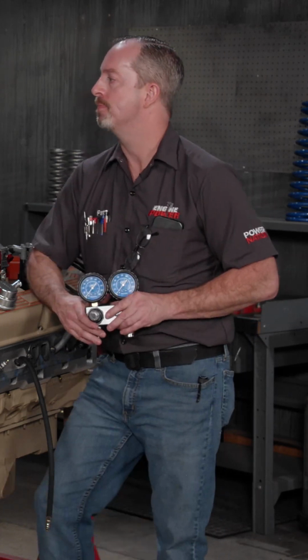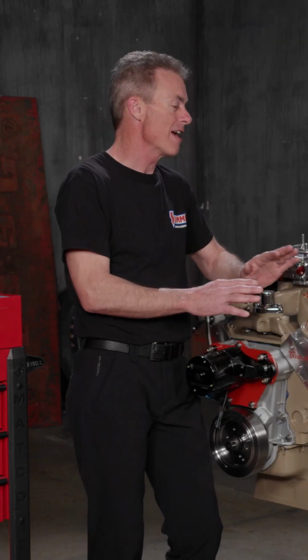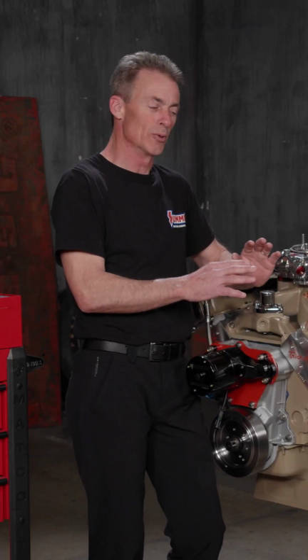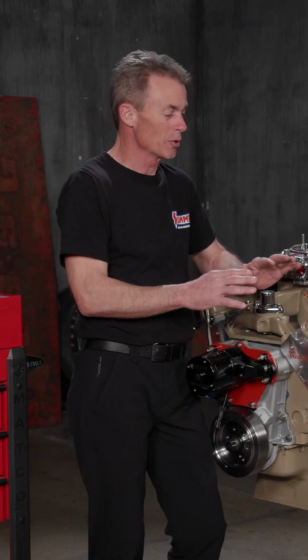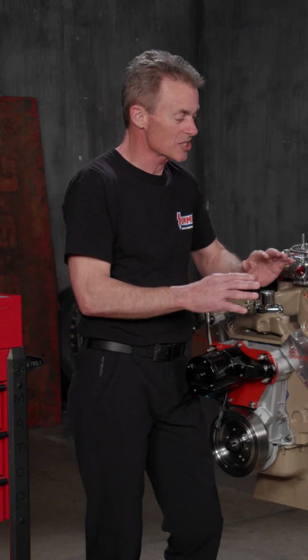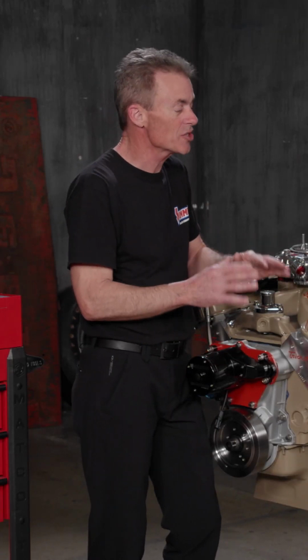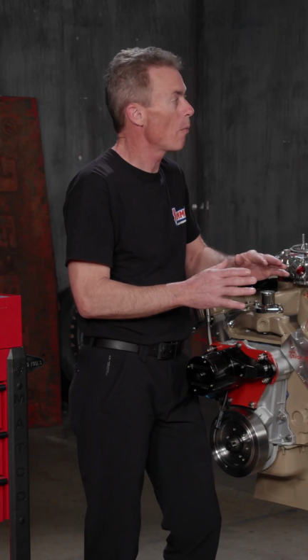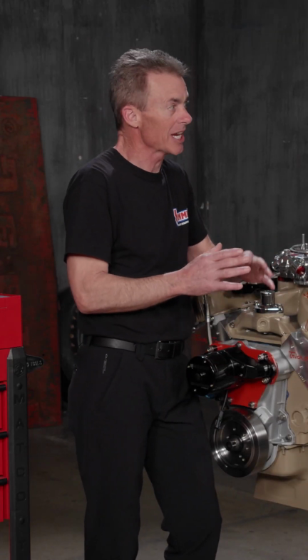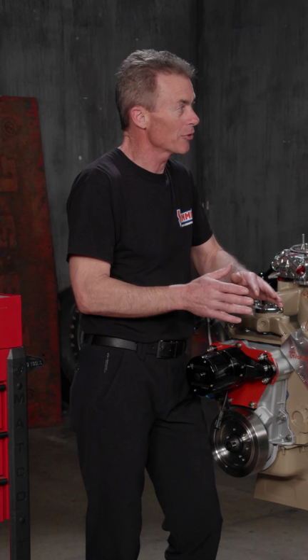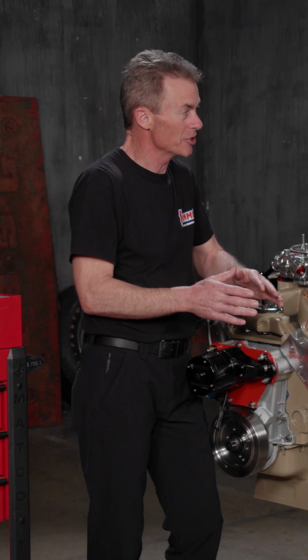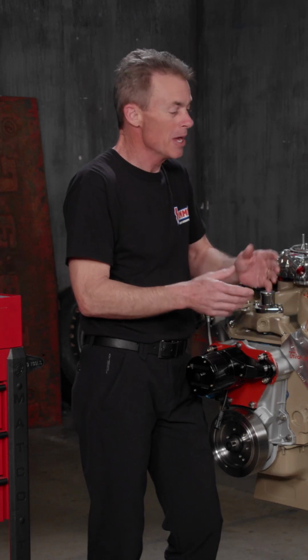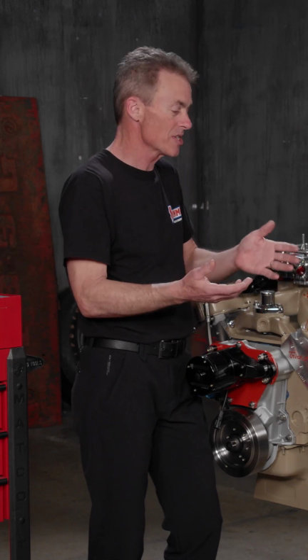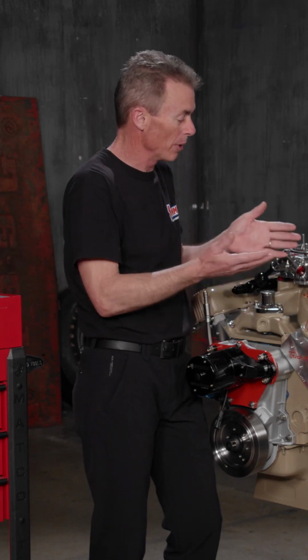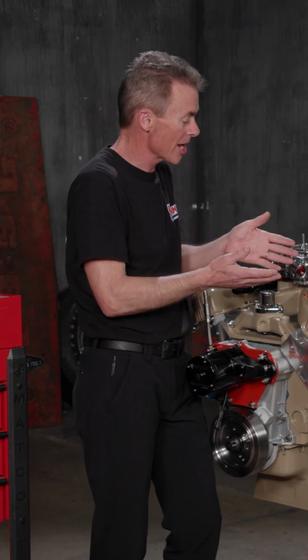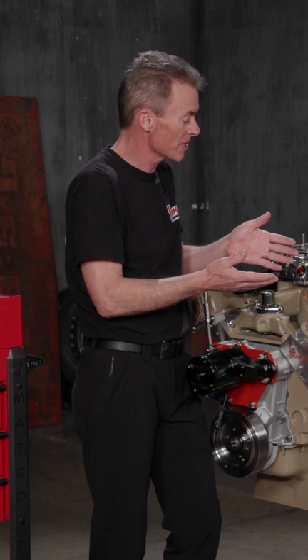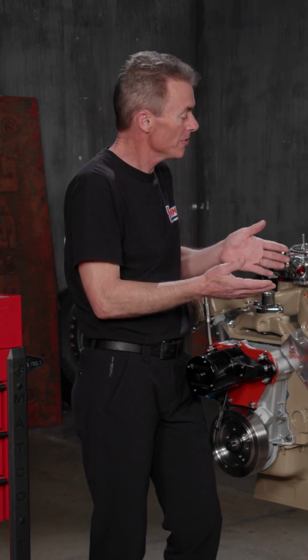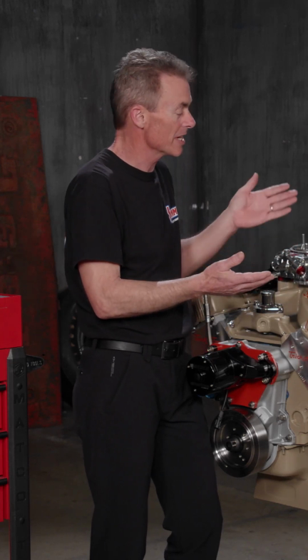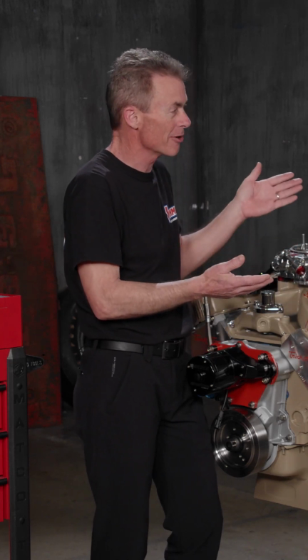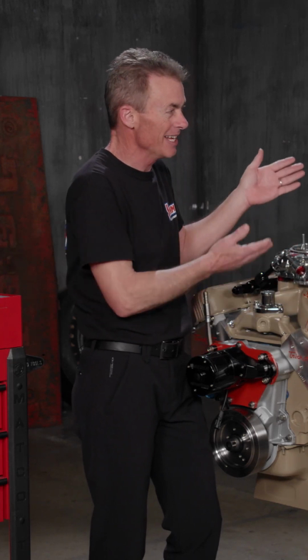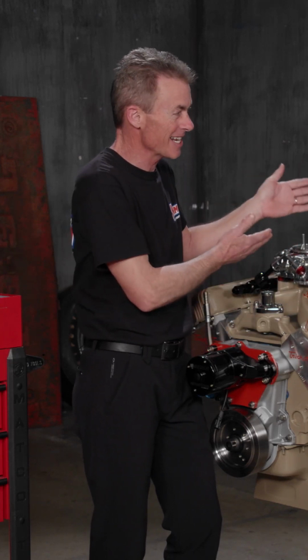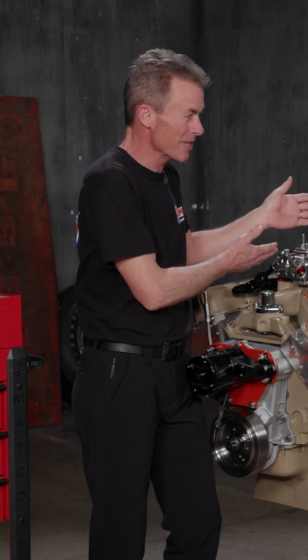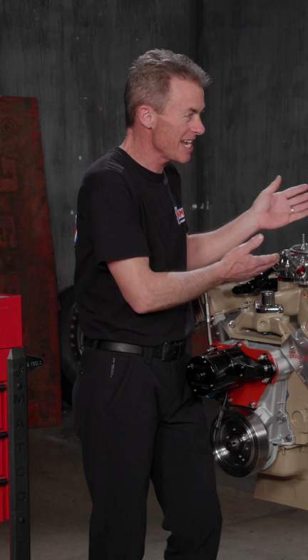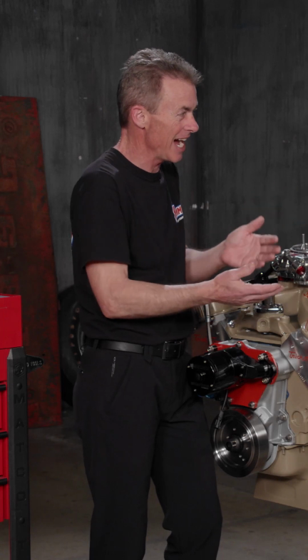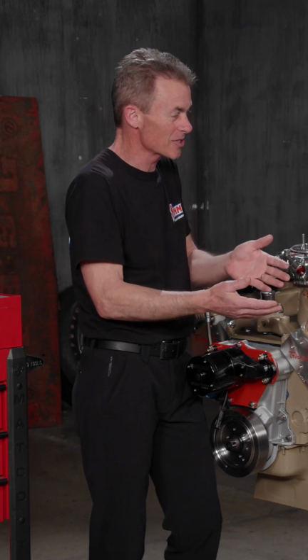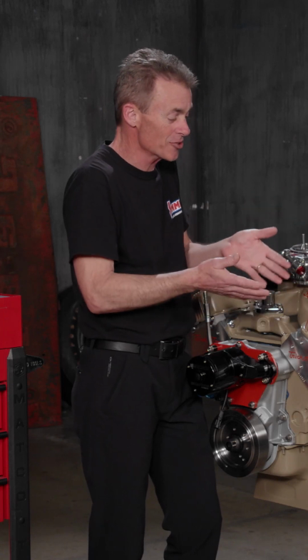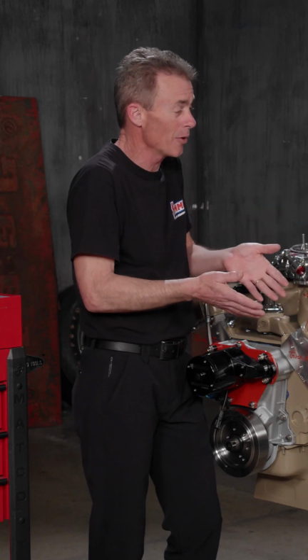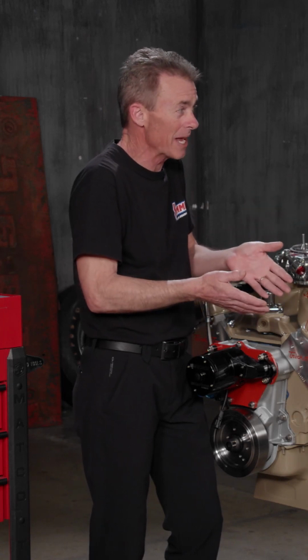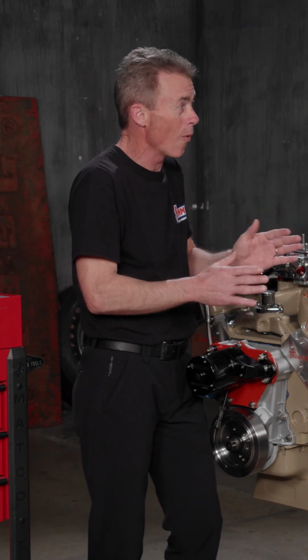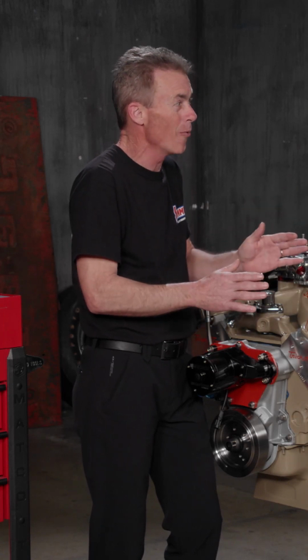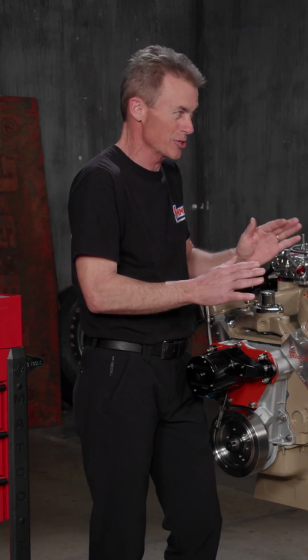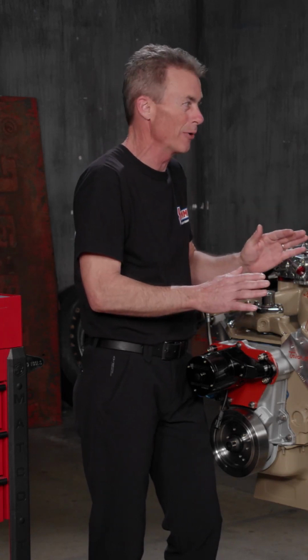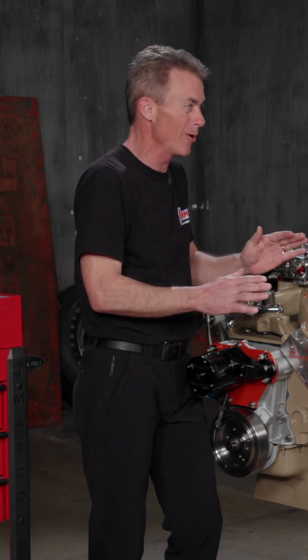One of my favorite tools in the toolbox — such a simple way to check the health of your engine. Pretty simple: put a little air in the cylinder, and you can either hear it leaking through the intake, out the exhaust, or into the oil pan — or nowhere, which is what we really want.